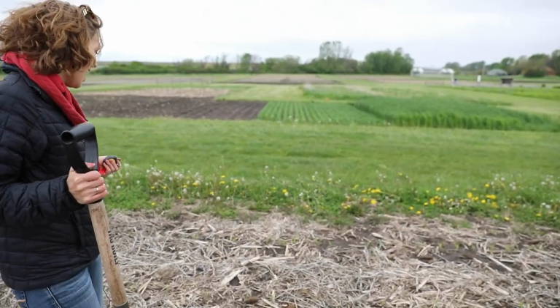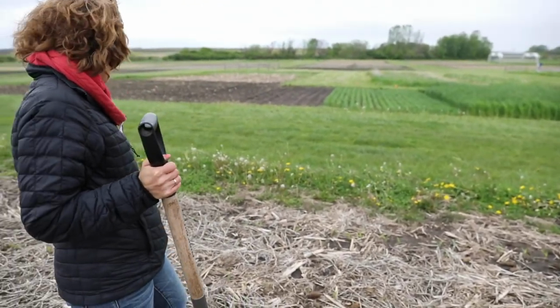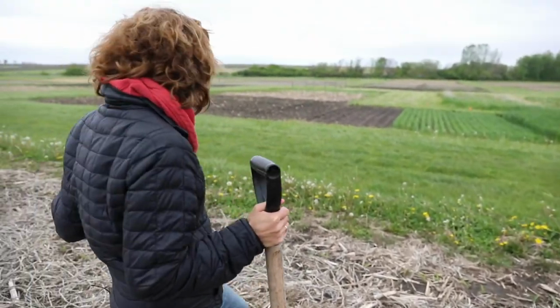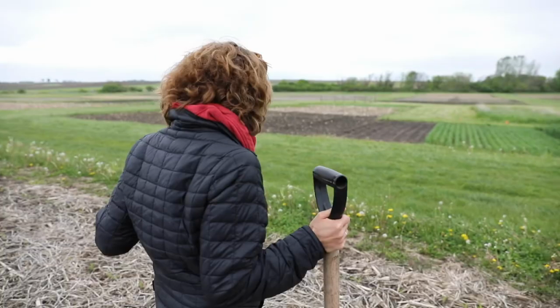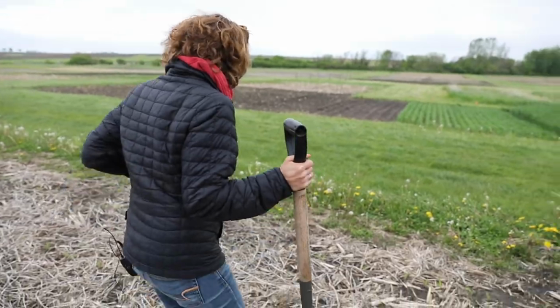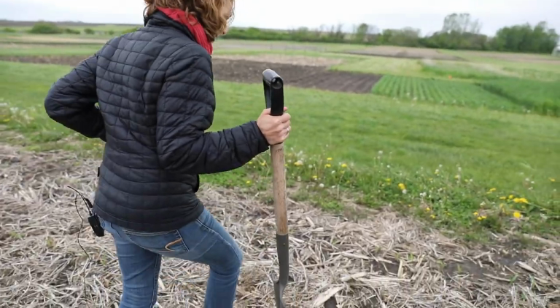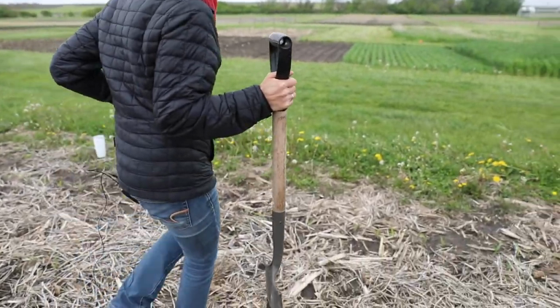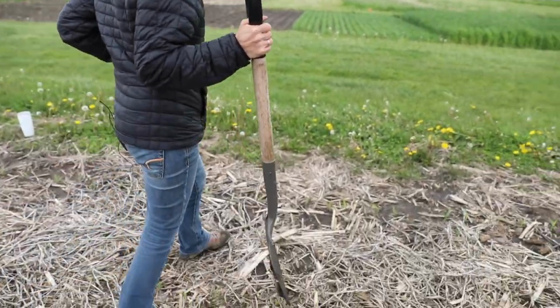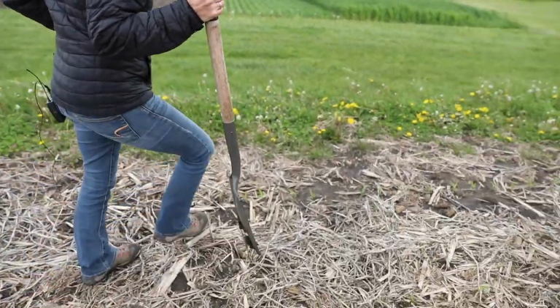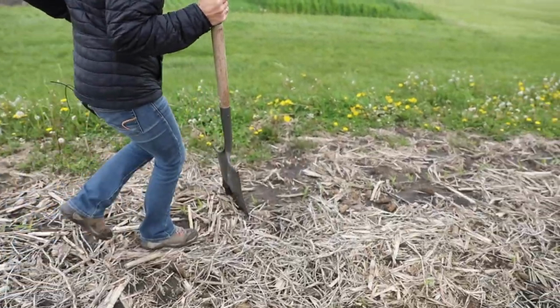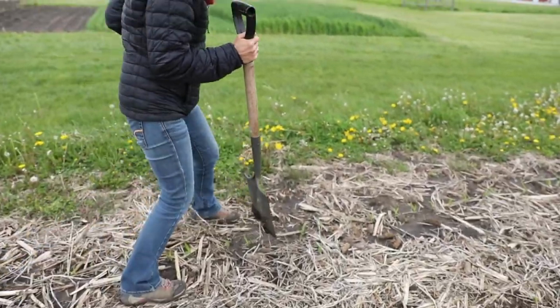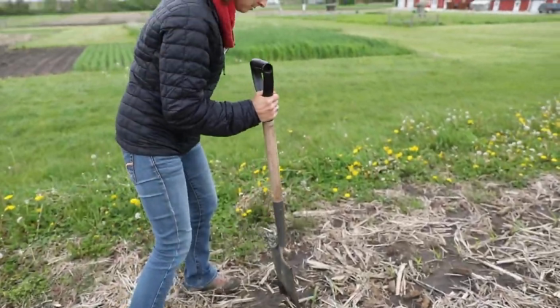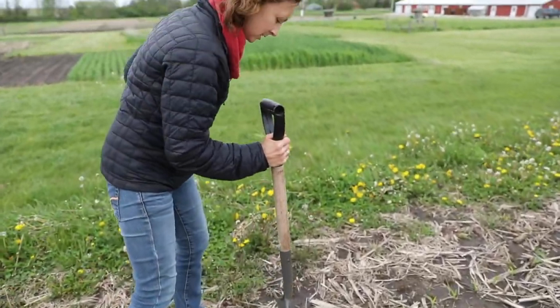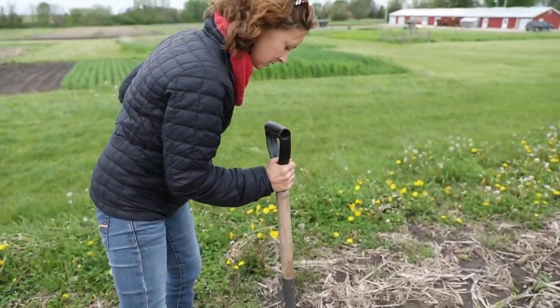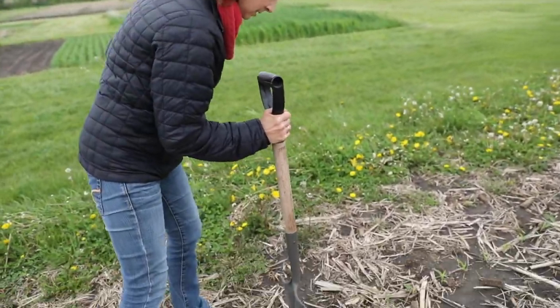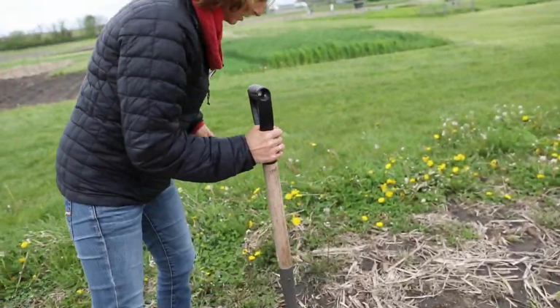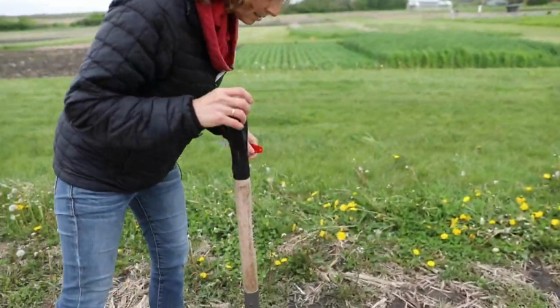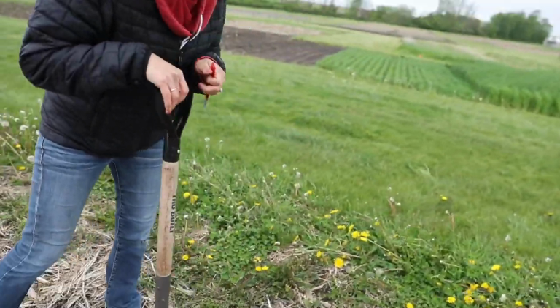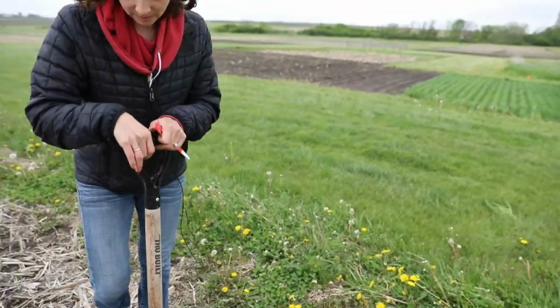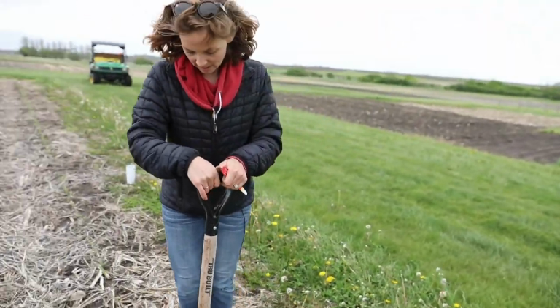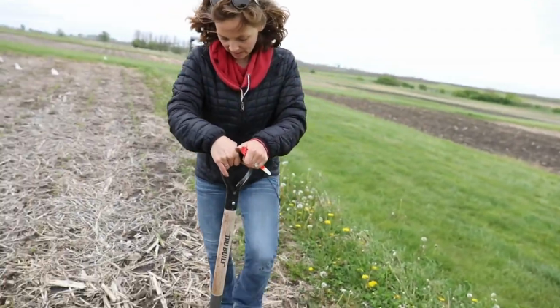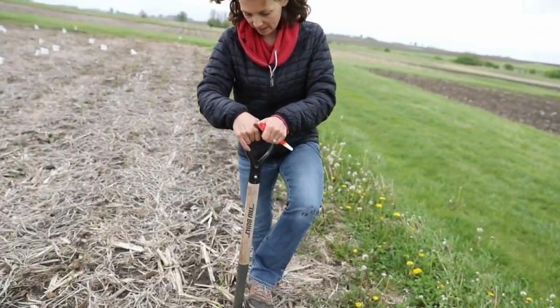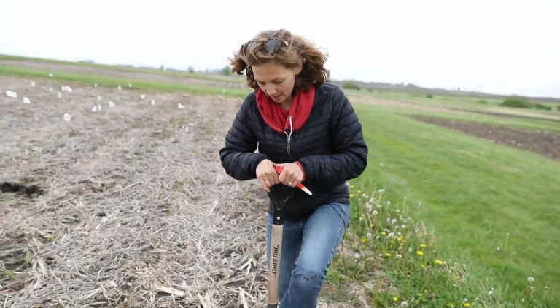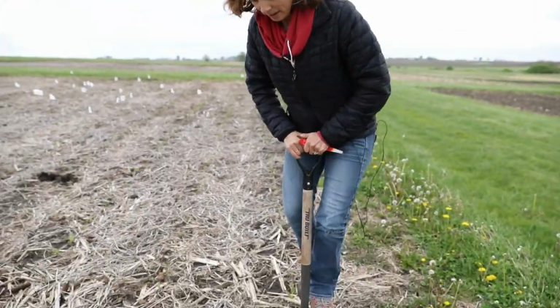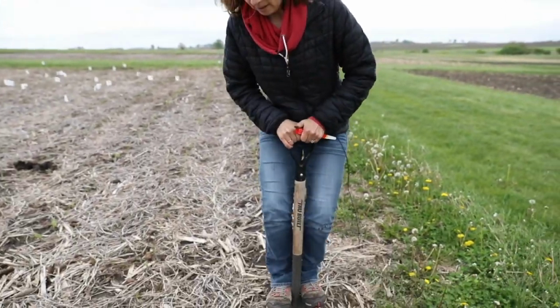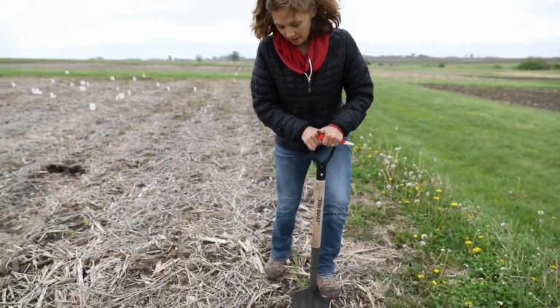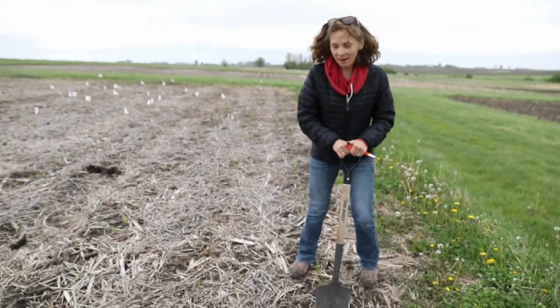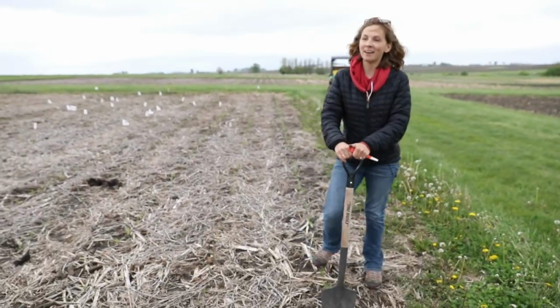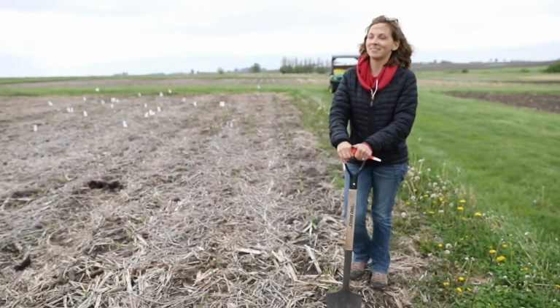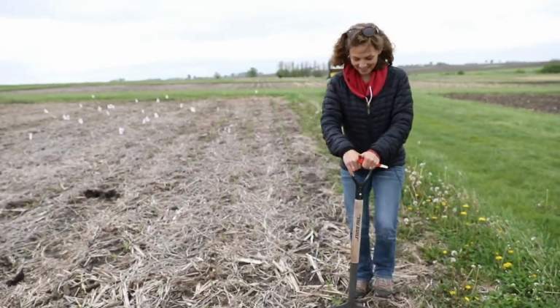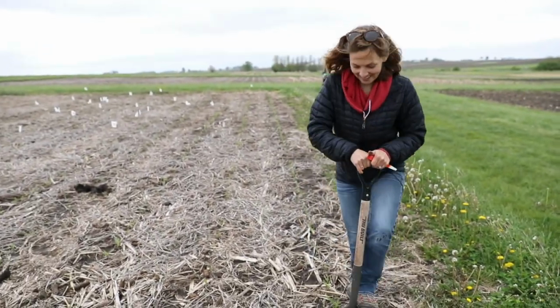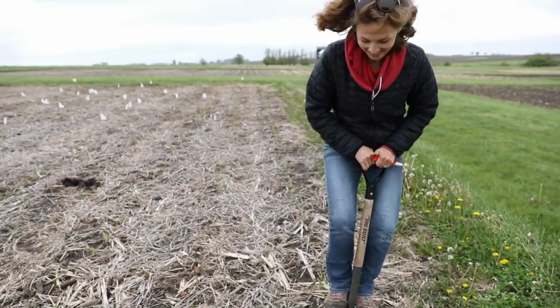Look at how nice this one looks. That's what this is here for. It was so easy to get into the soil.